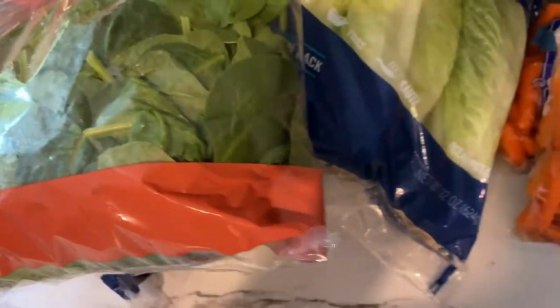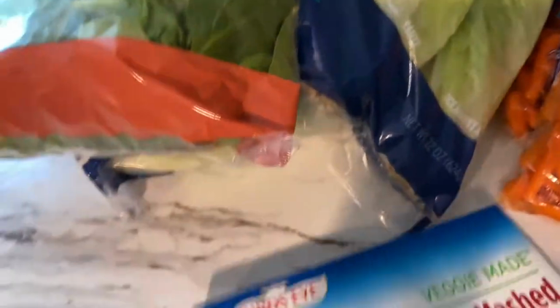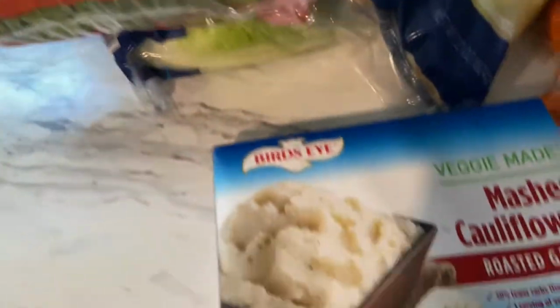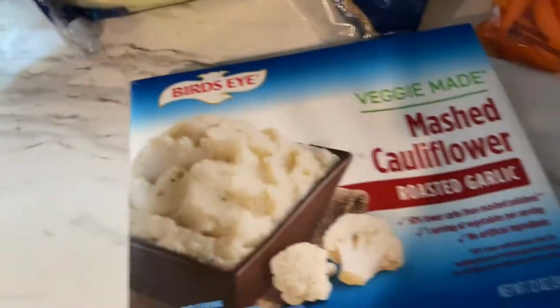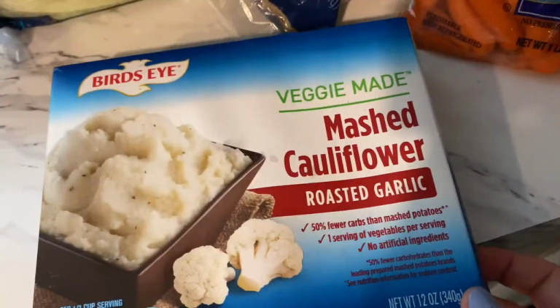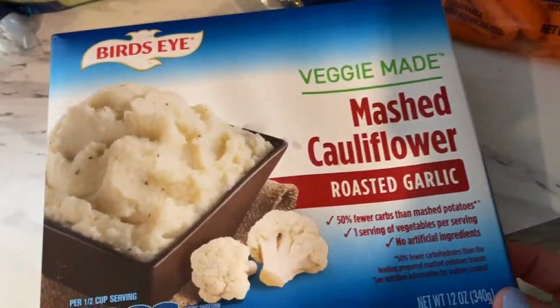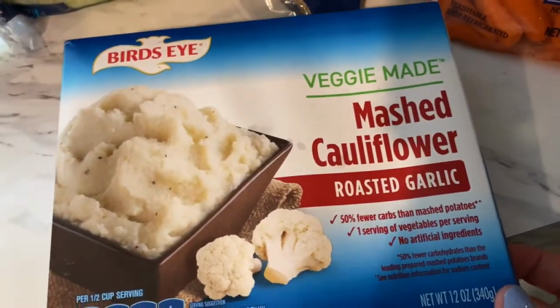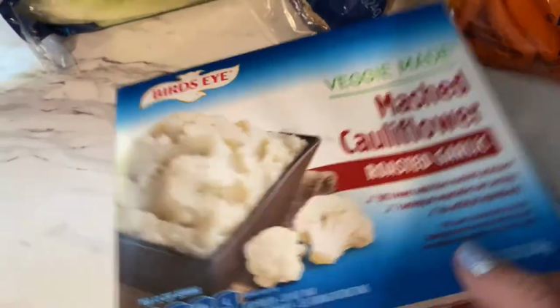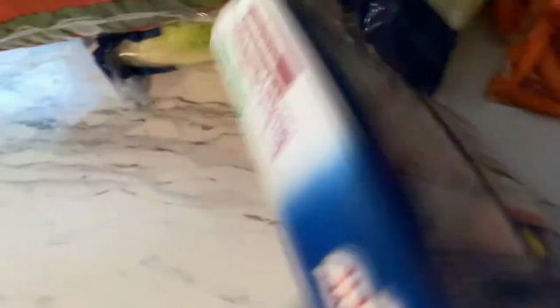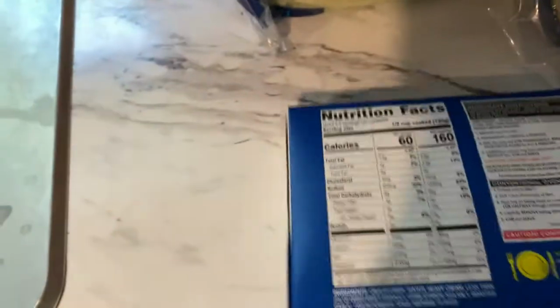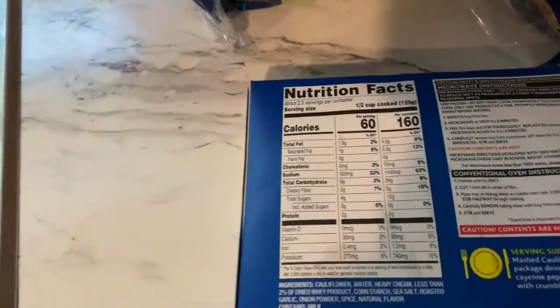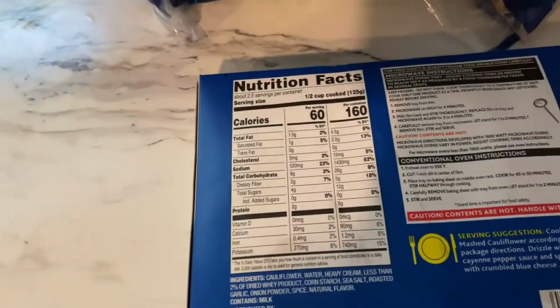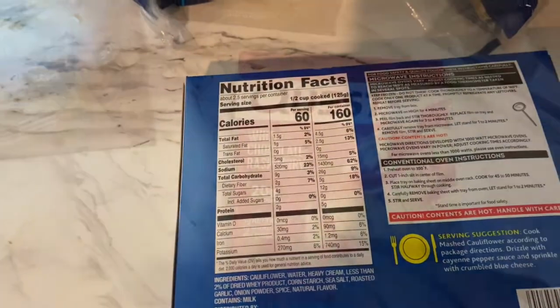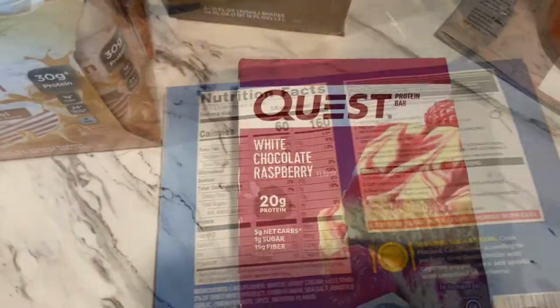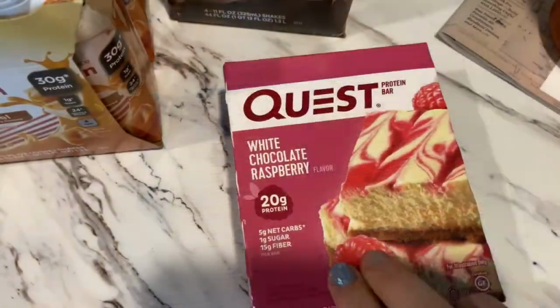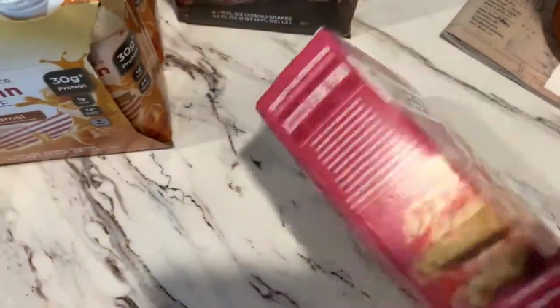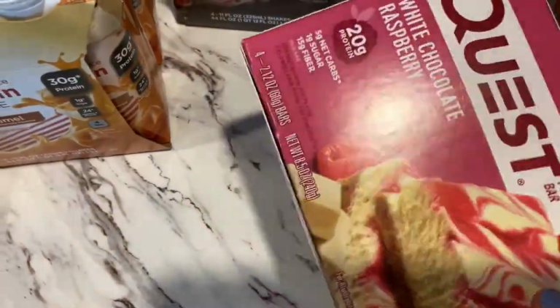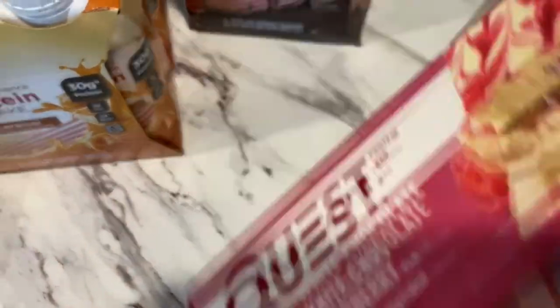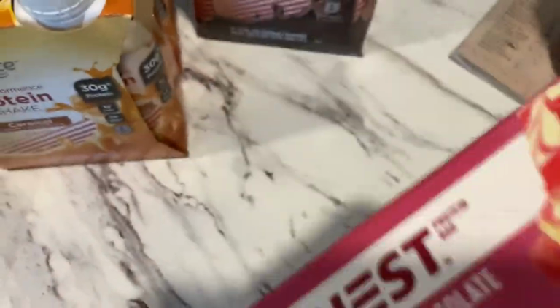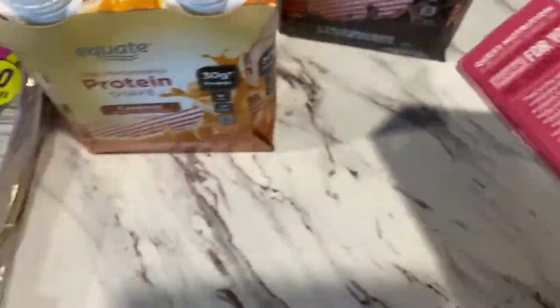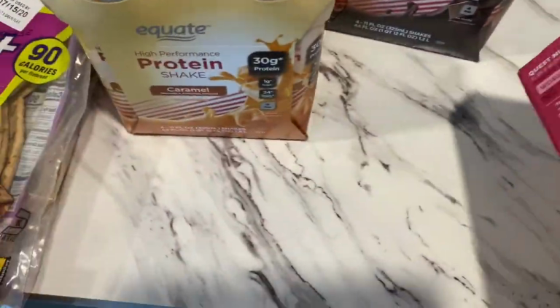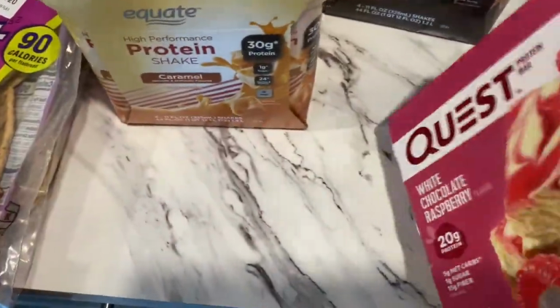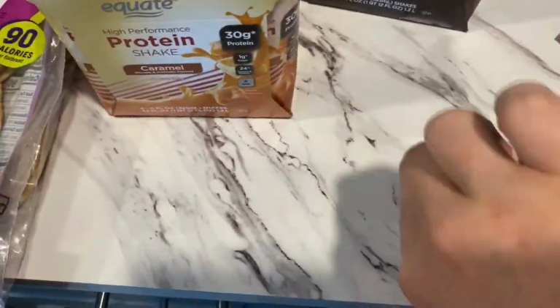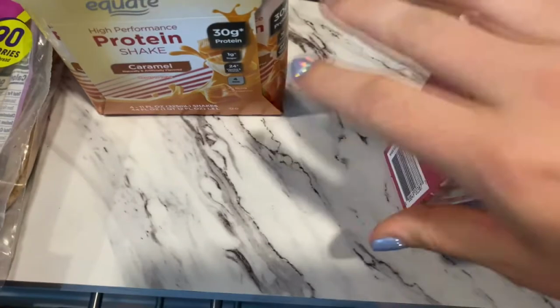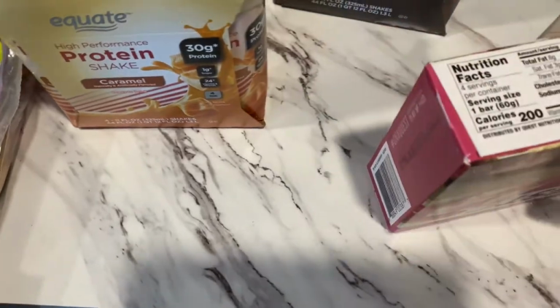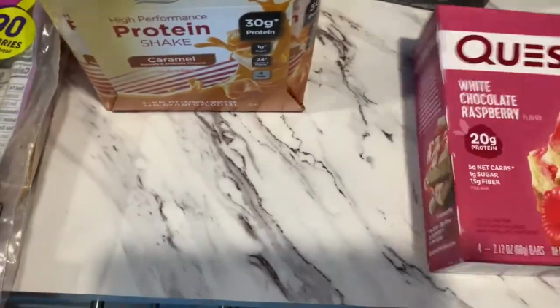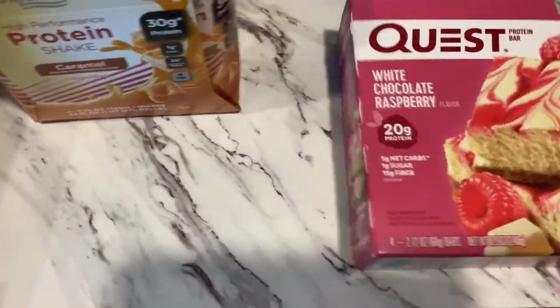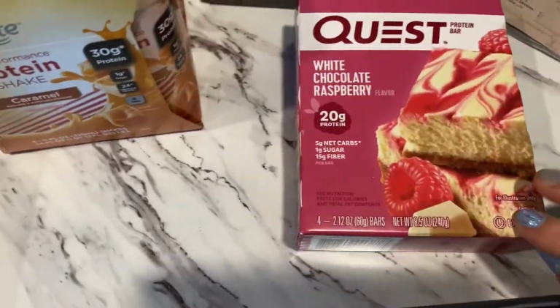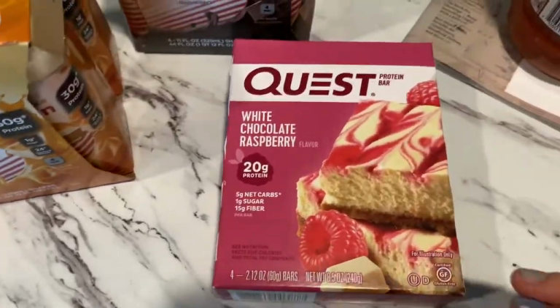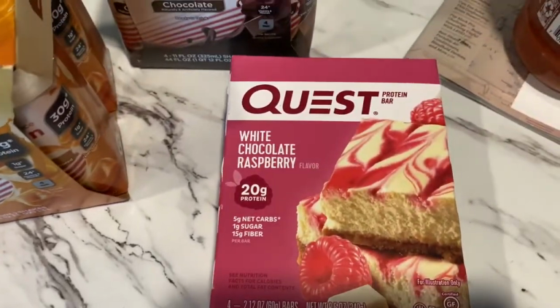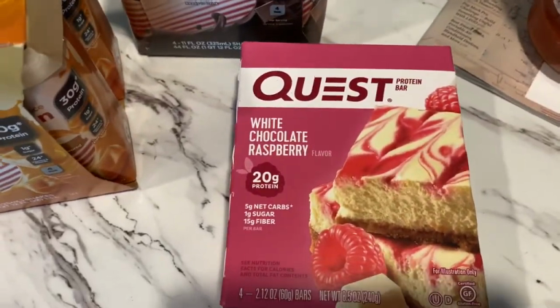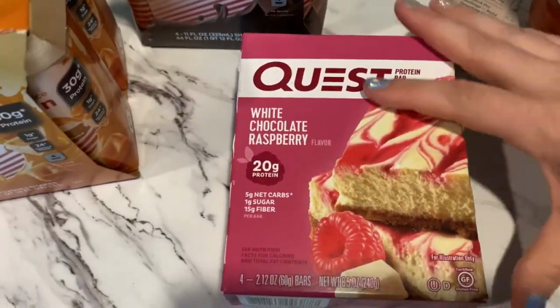I got these Bird's Eye veggie mashed cauliflower in roasted garlic flavor — you can have half a cup for two points. I also got these Quest white chocolate raspberry bars: 20 grams of protein, and one bar is five points. Very good flavor and they fill me up.